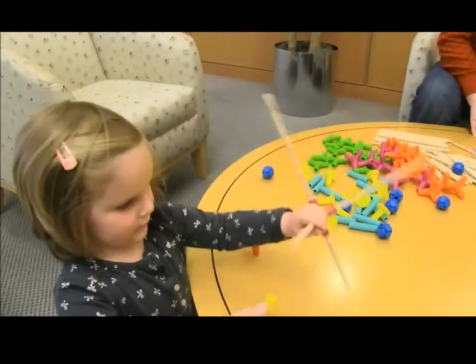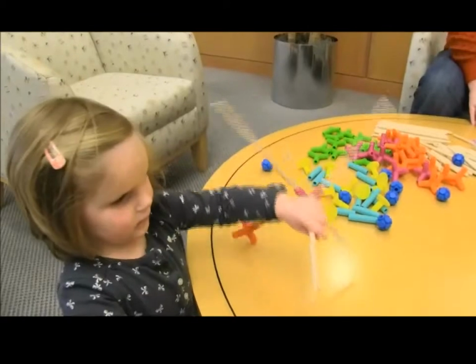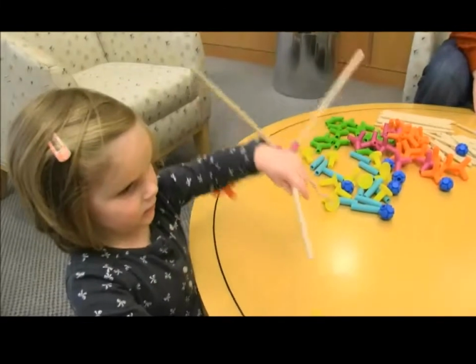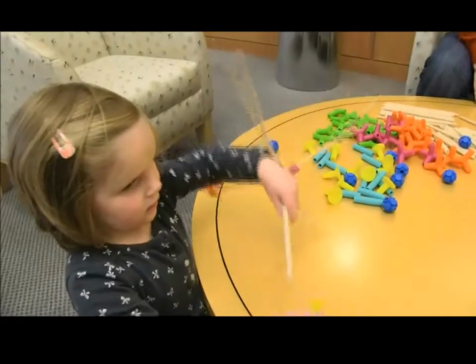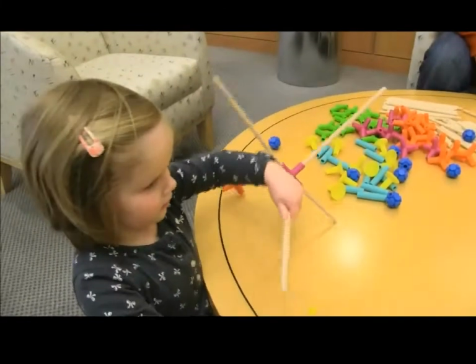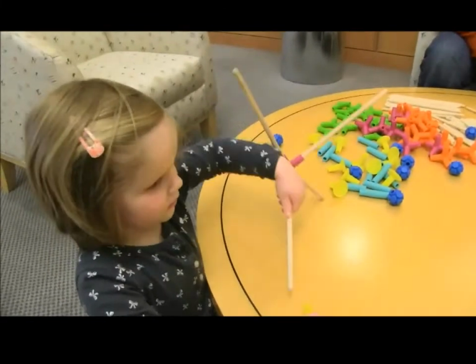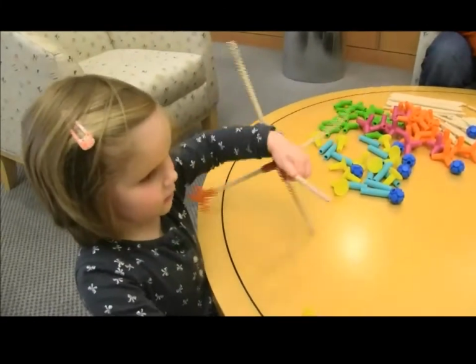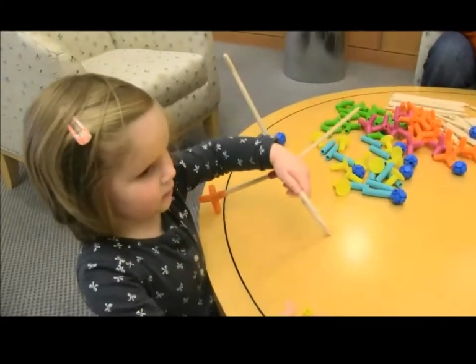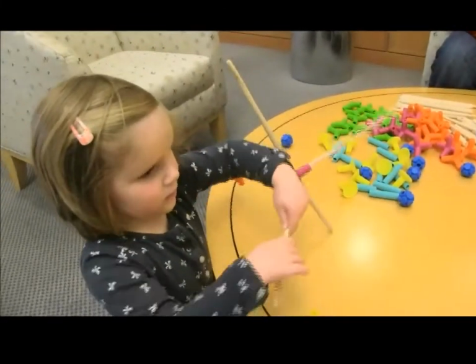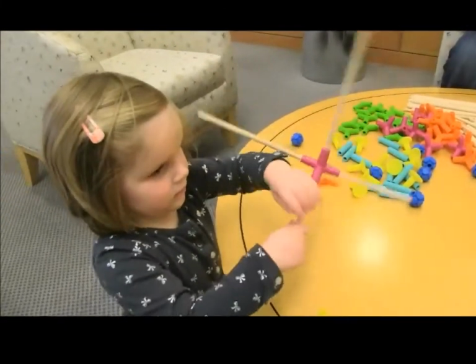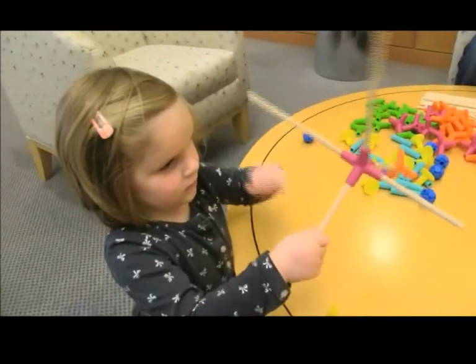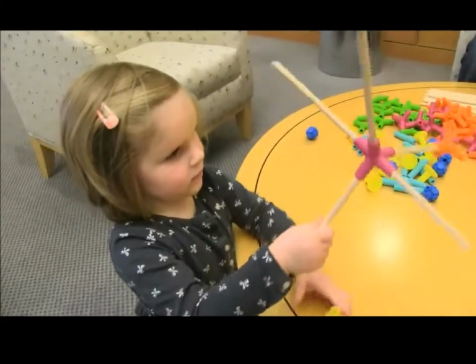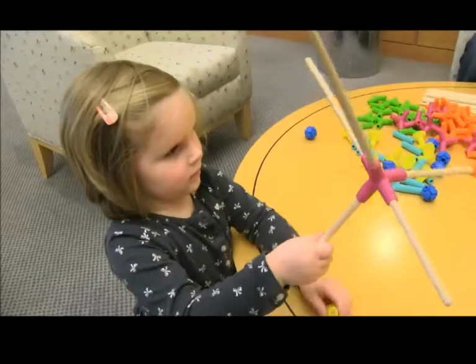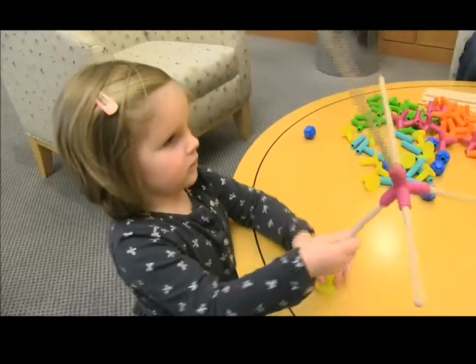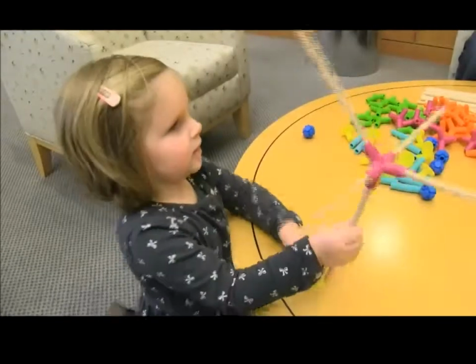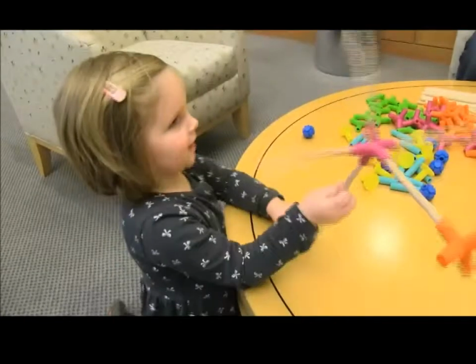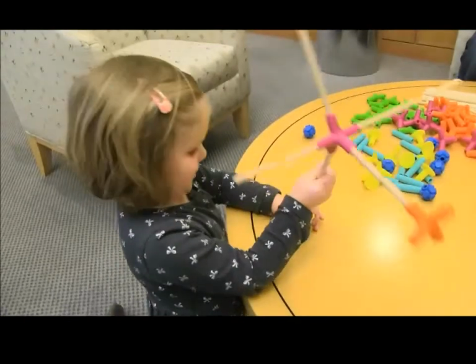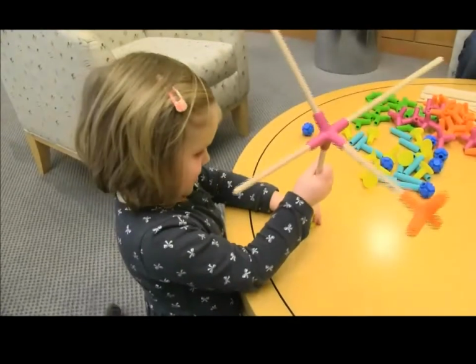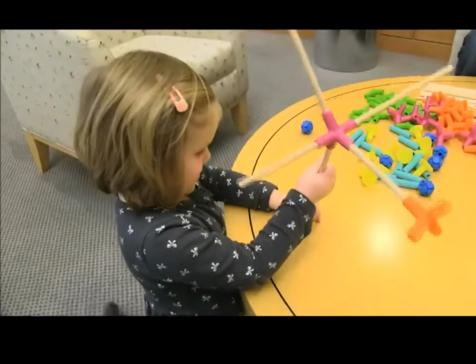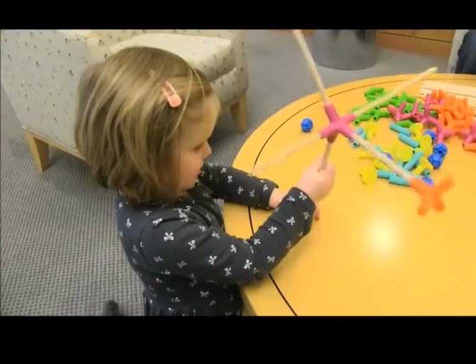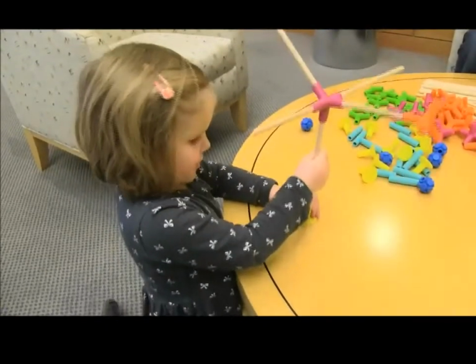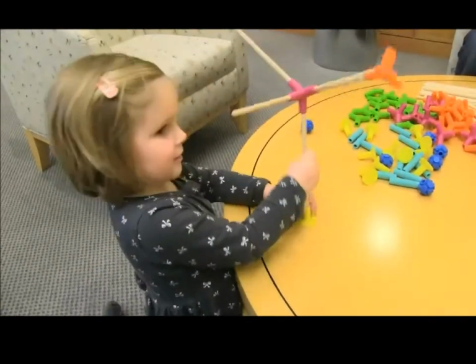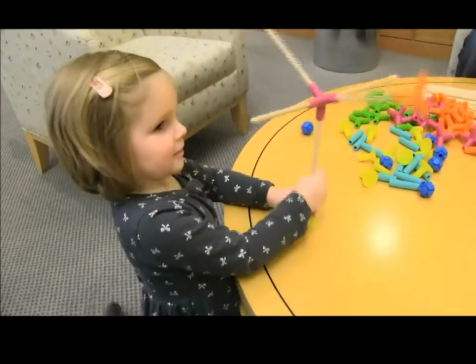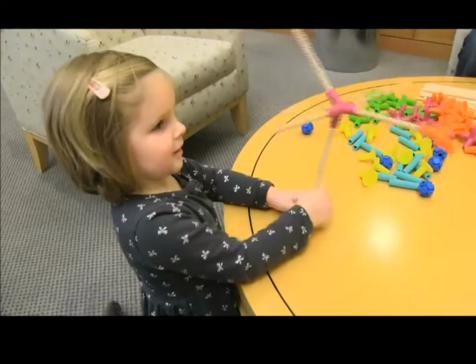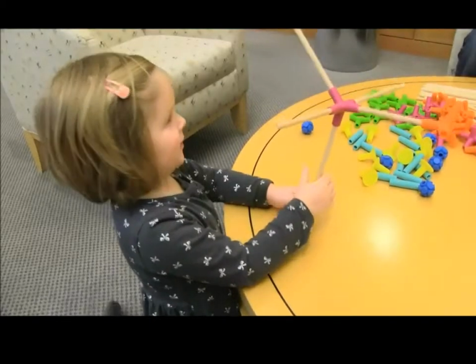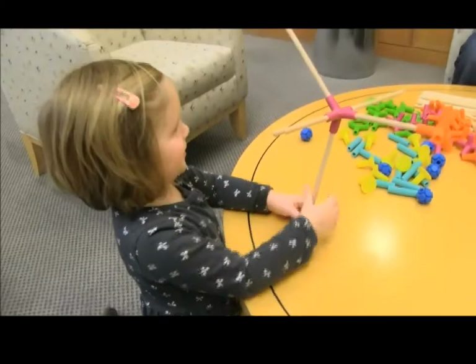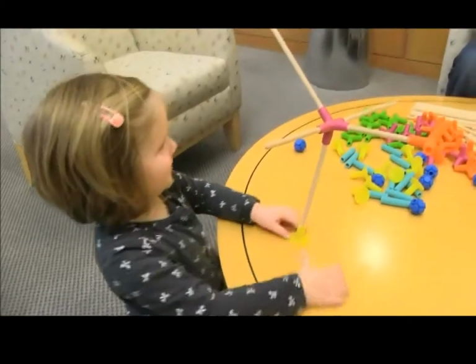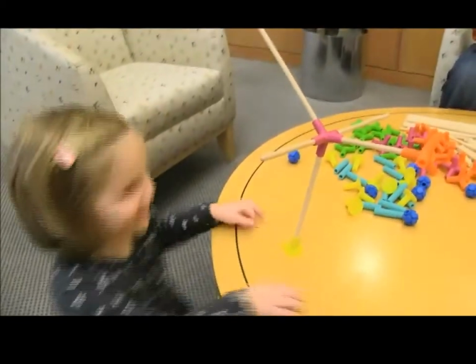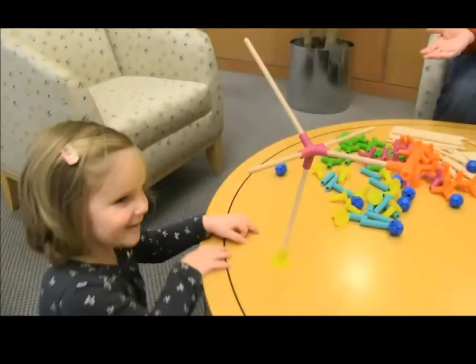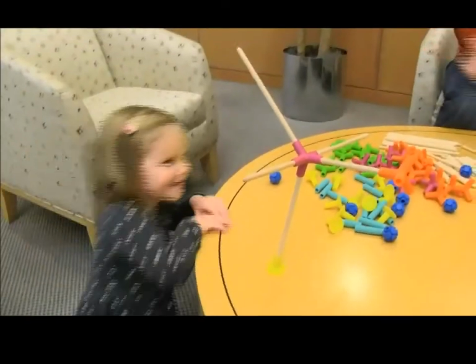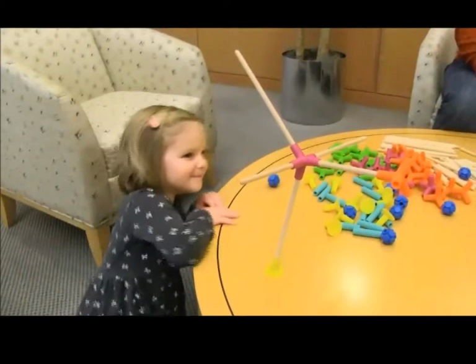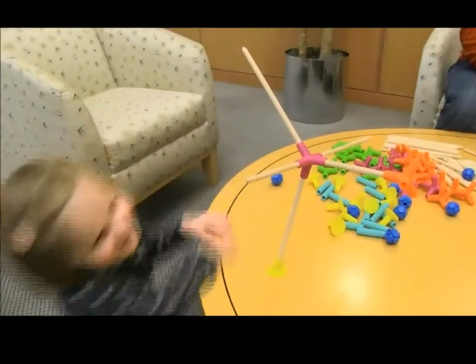Oh, there's one right here. I didn't want to knock it over. What's his name? Emily. Emily? Okay, Emily. You can sit up. Wow. Wow. Wow. Umbrella.